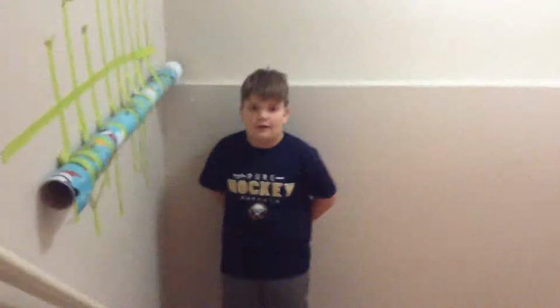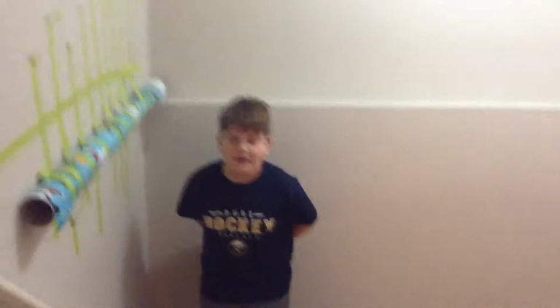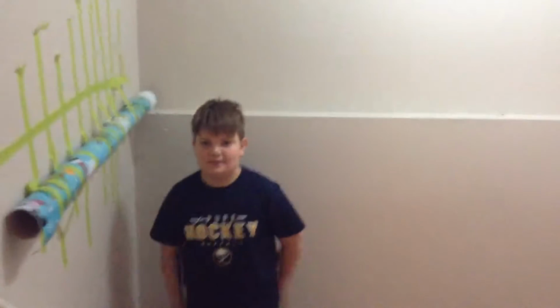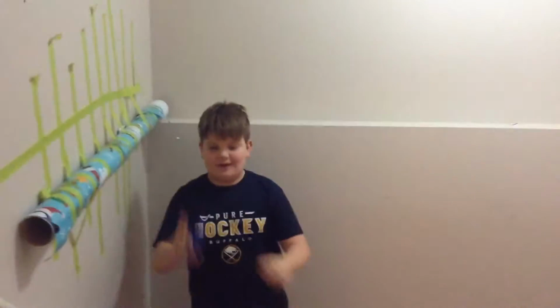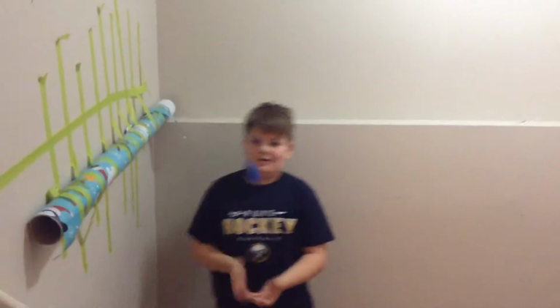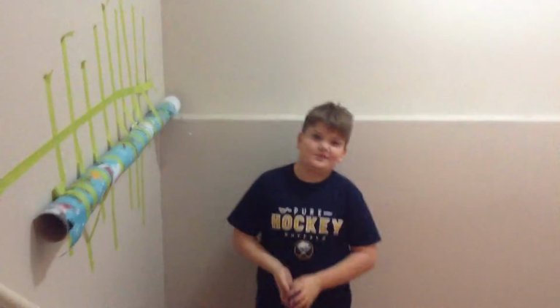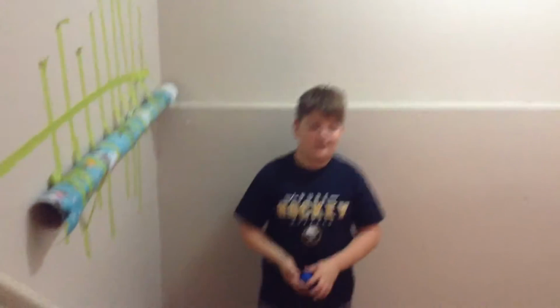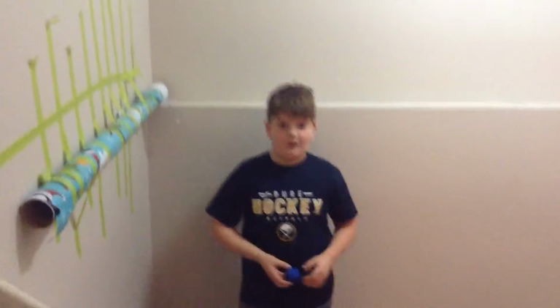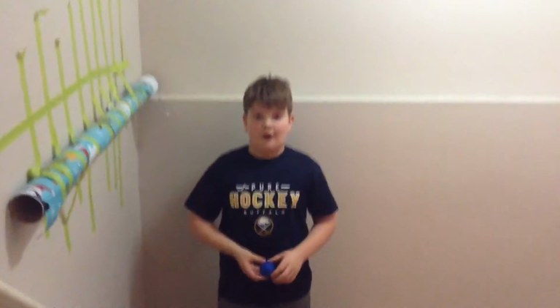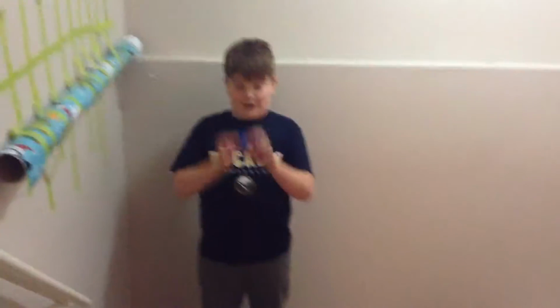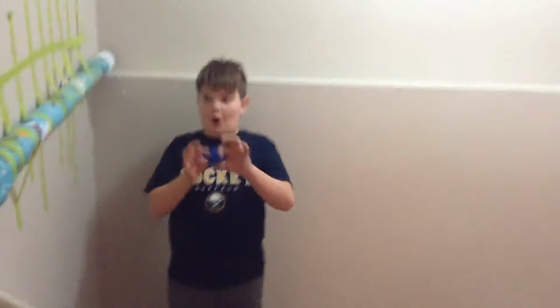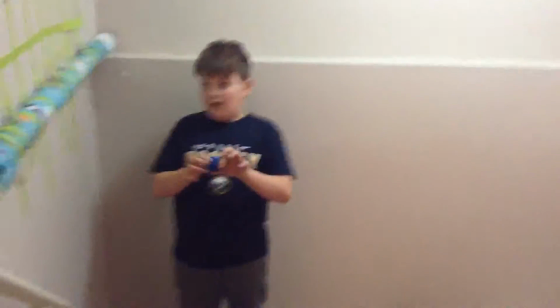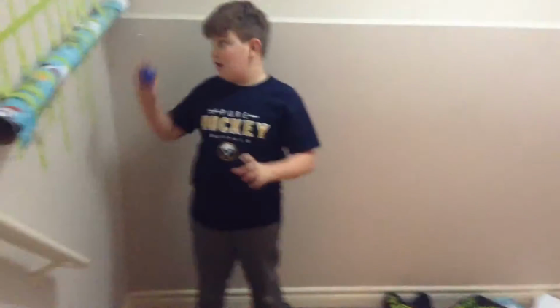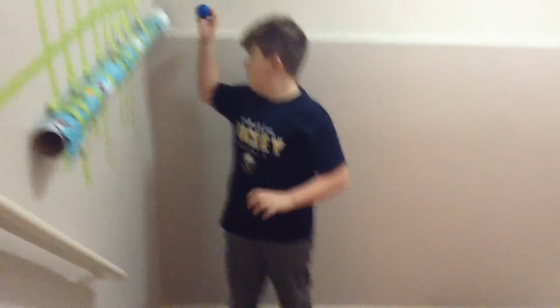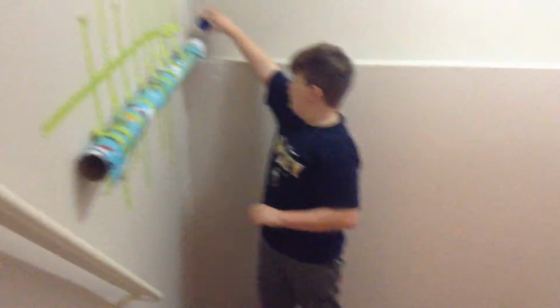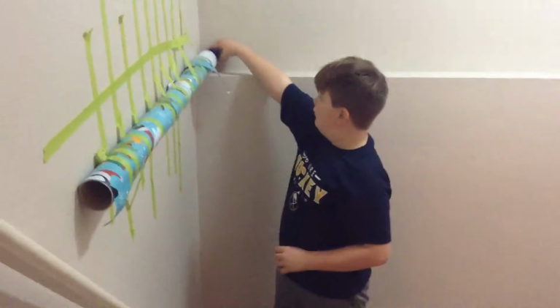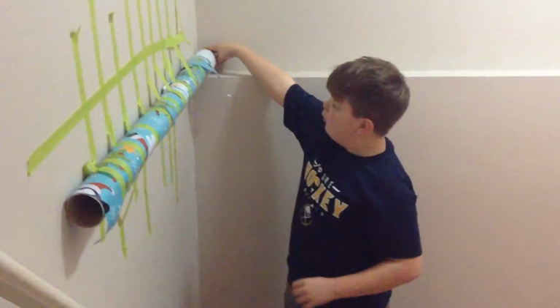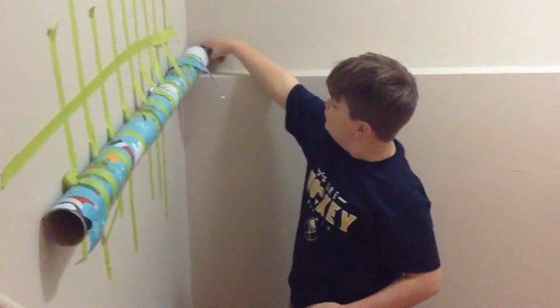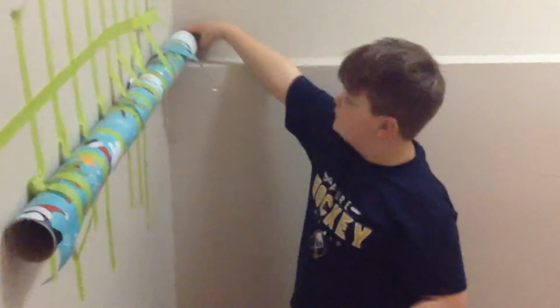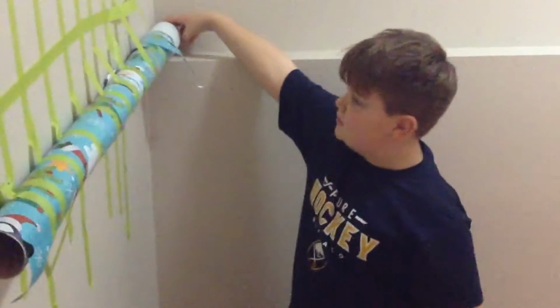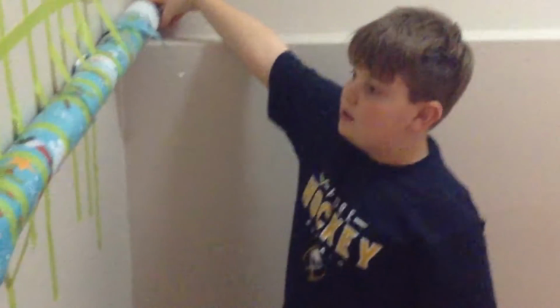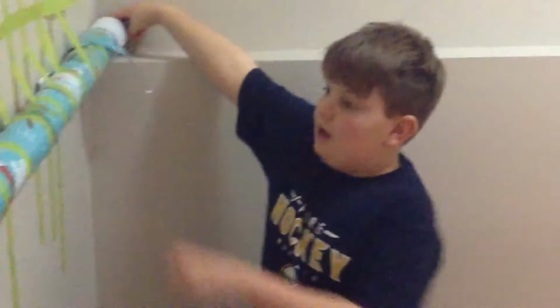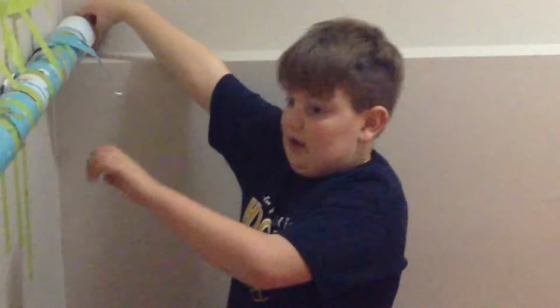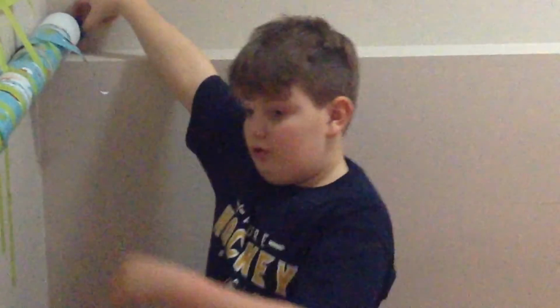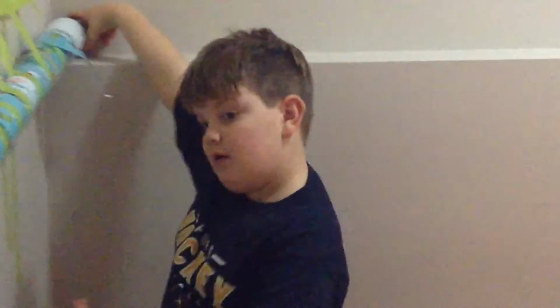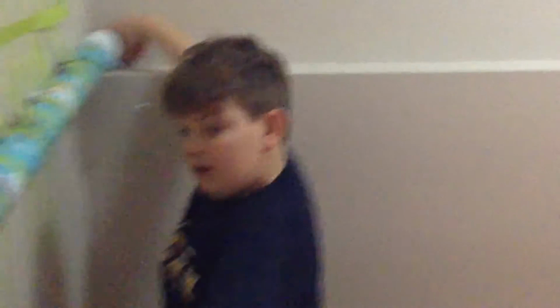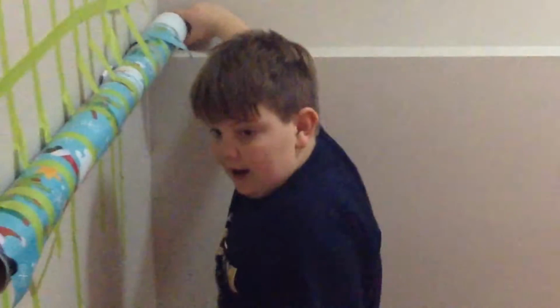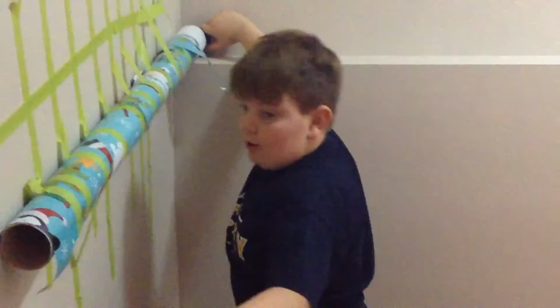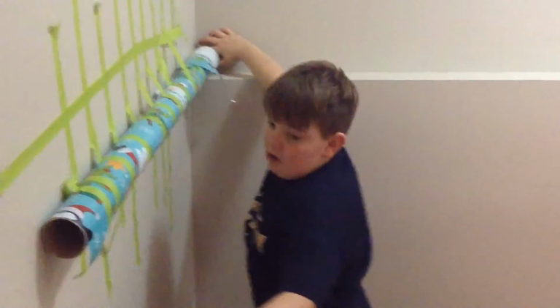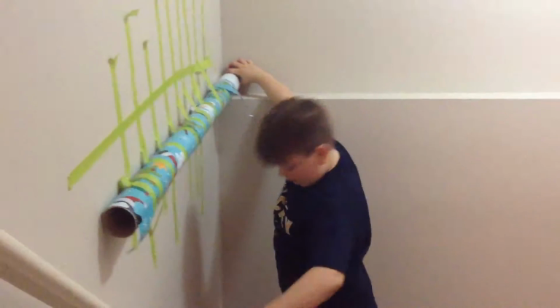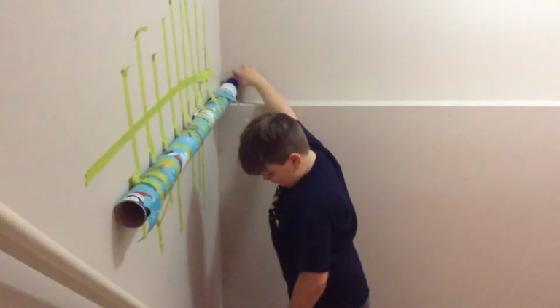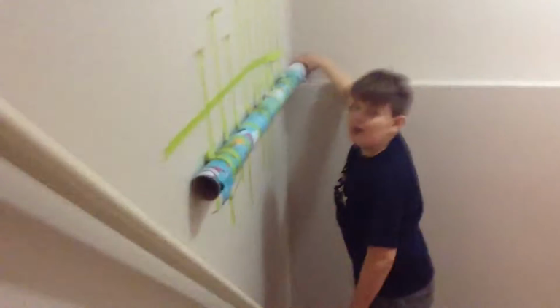Hey guys, this is Kid Perfect. I've got a ball, I've got a hole, put this in, I've got a tube, I've got a rail, and I've got a cup.